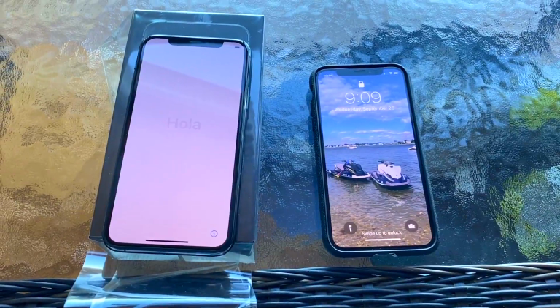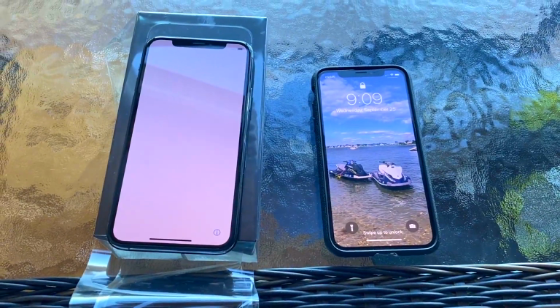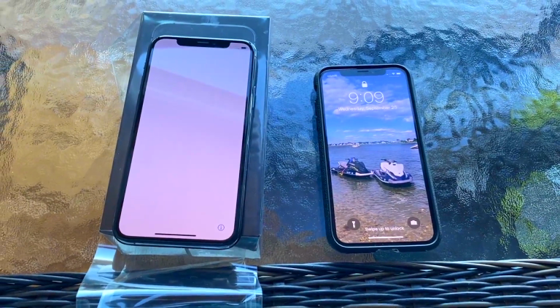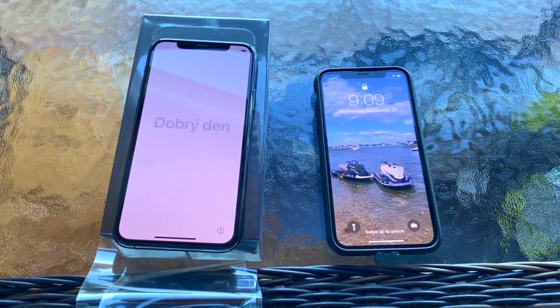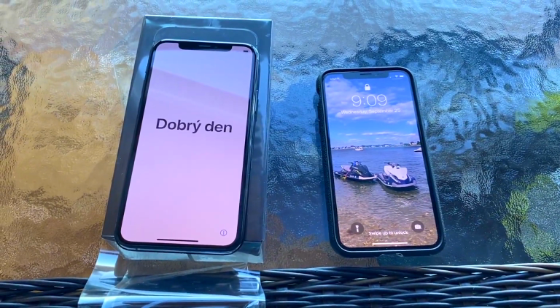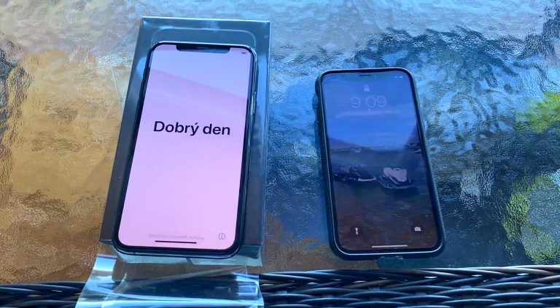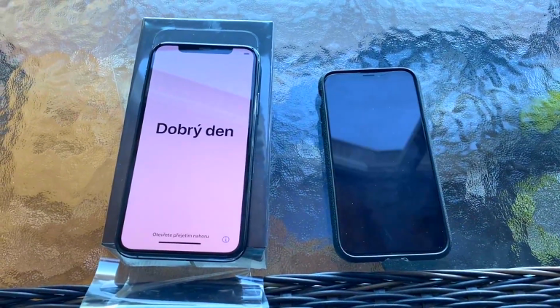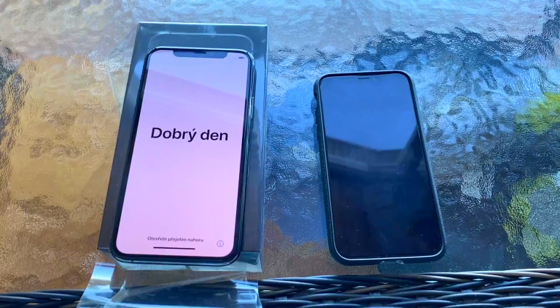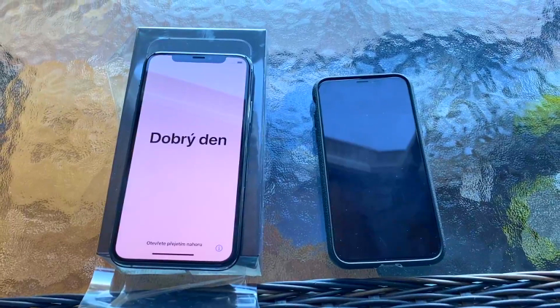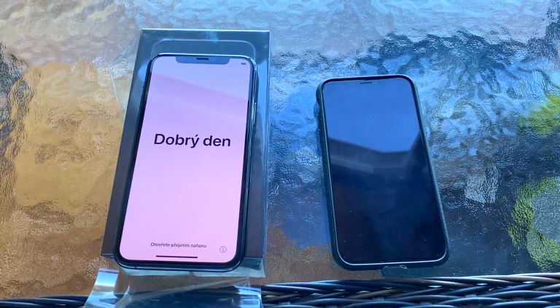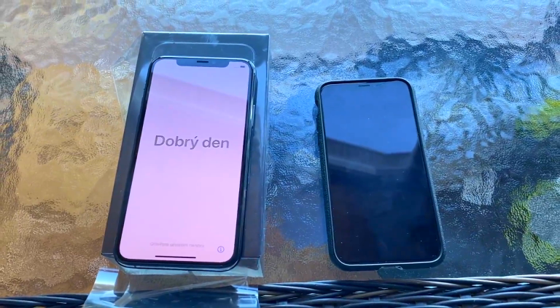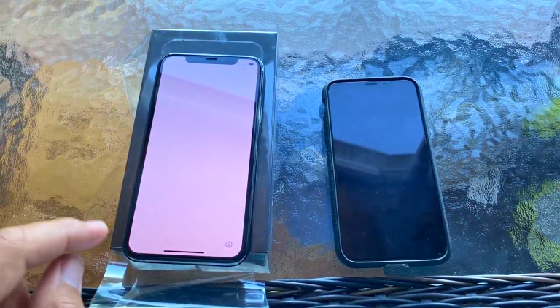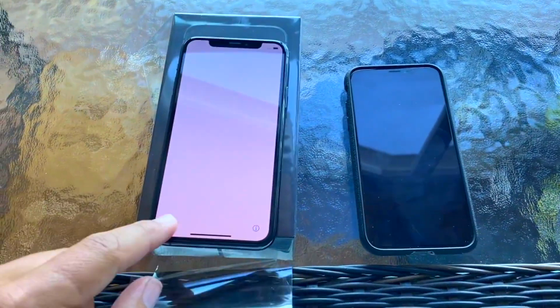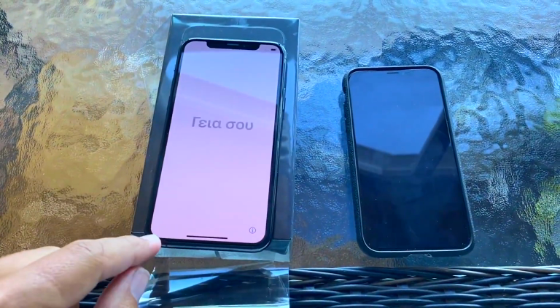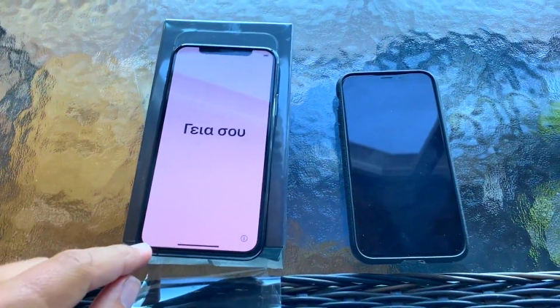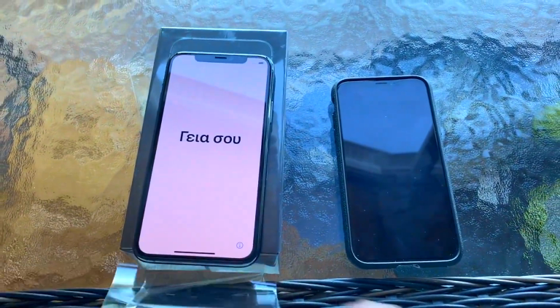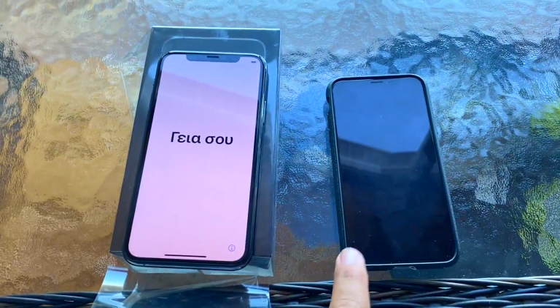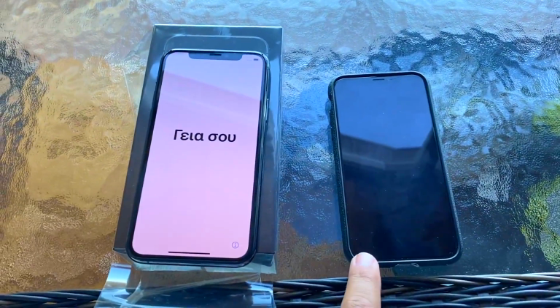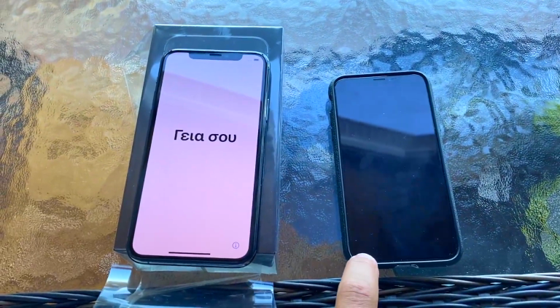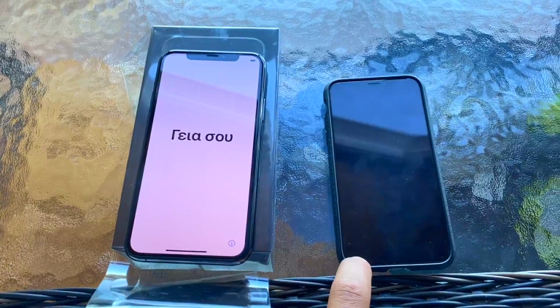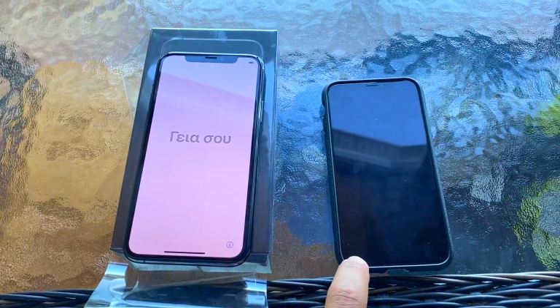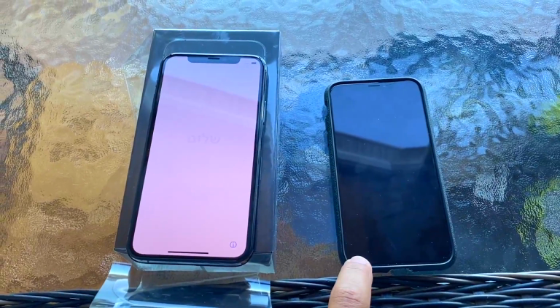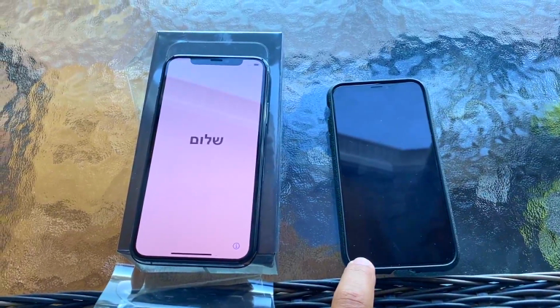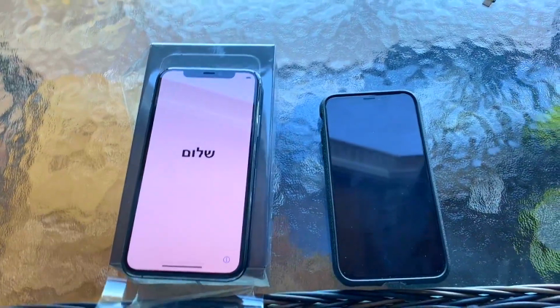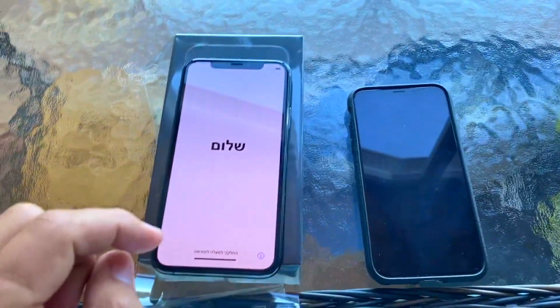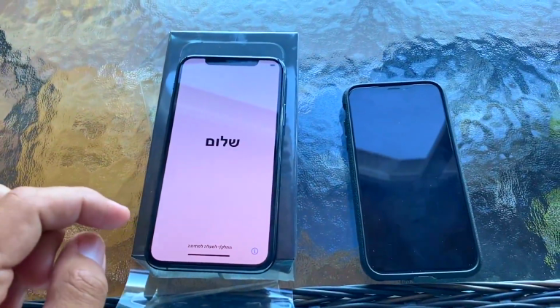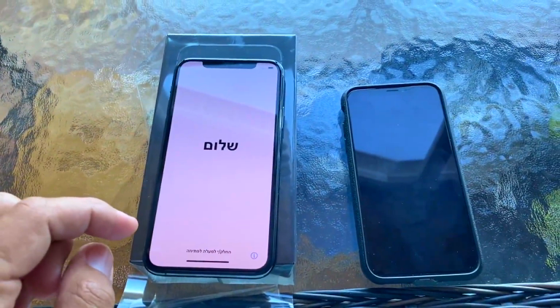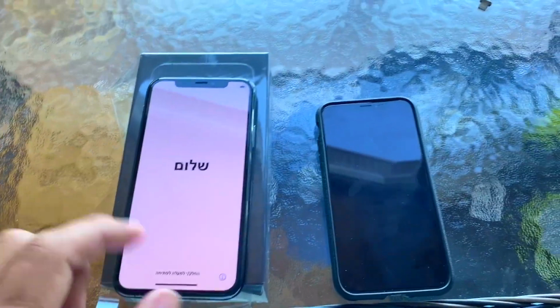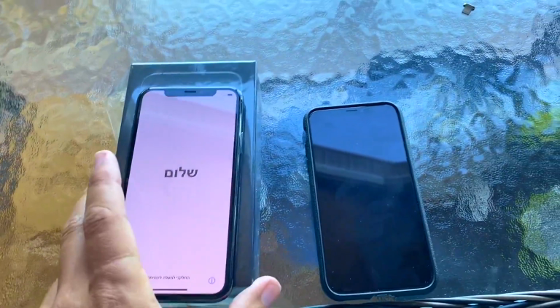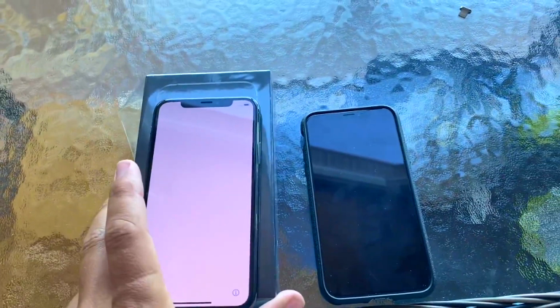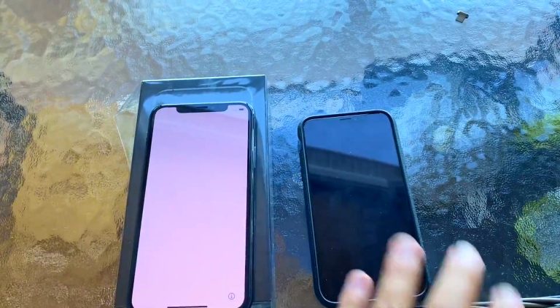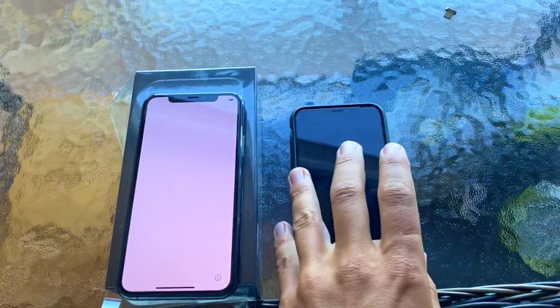Hey guys, this is Nick from reviewoutlaw.com. Today I'm going to show you how to upgrade to the new iPhone 11 from the iPhone X. We don't actually need to do it on a computer anymore — we can actually do it from the phone.